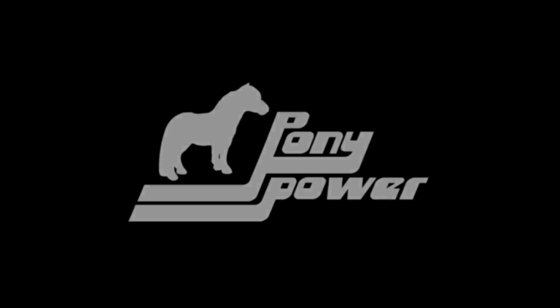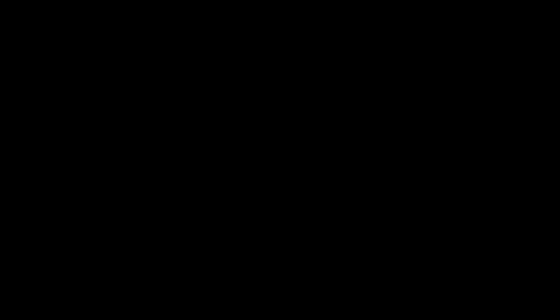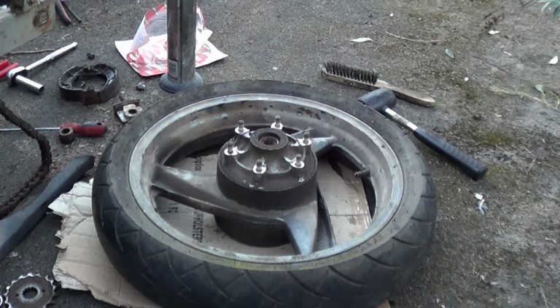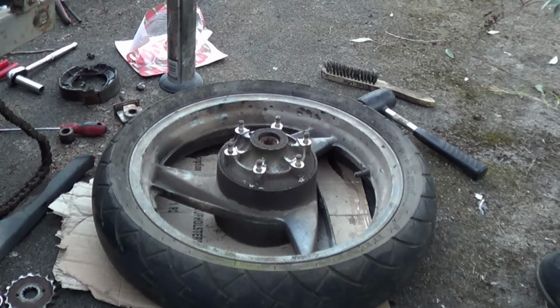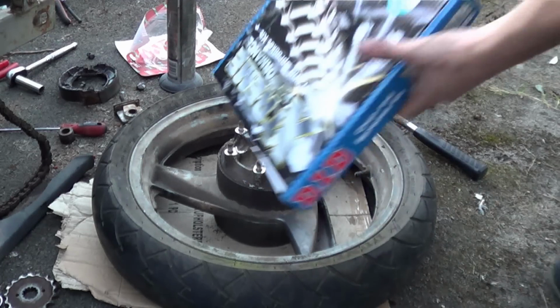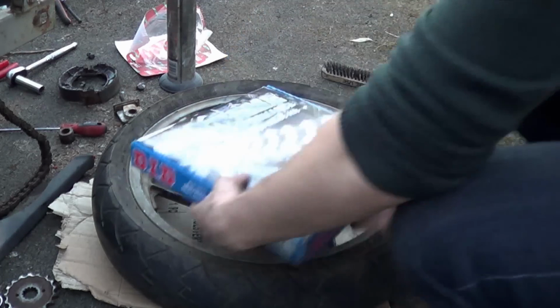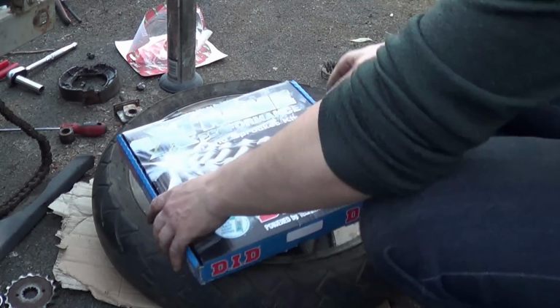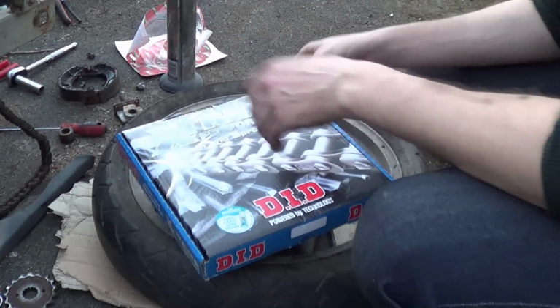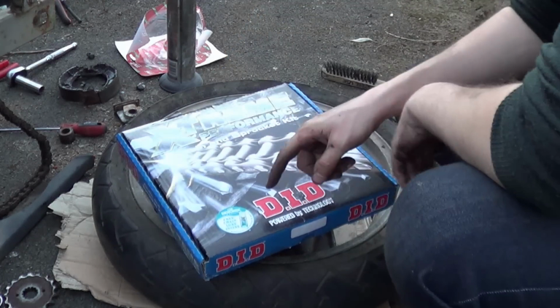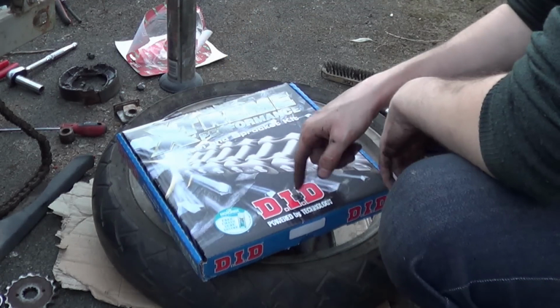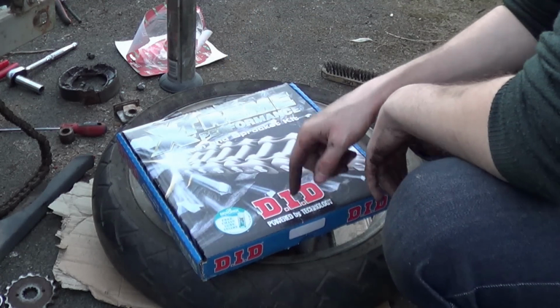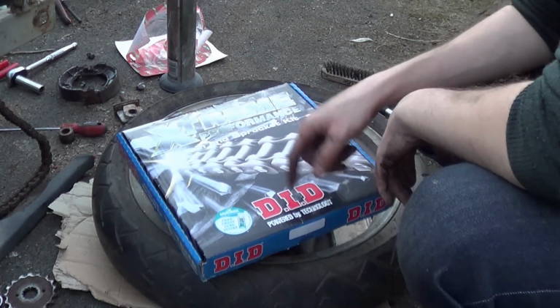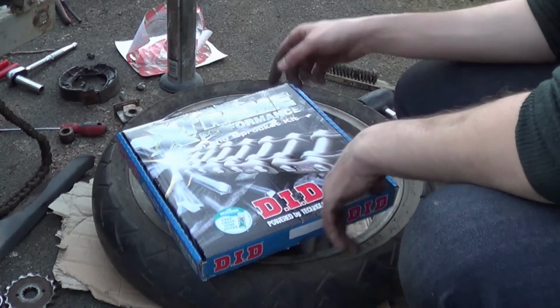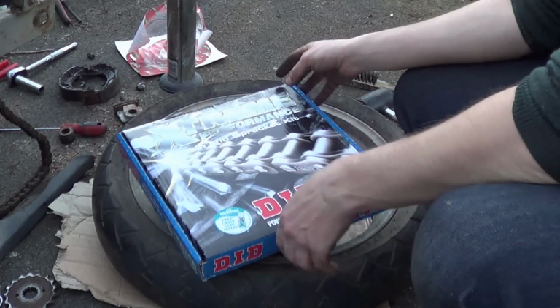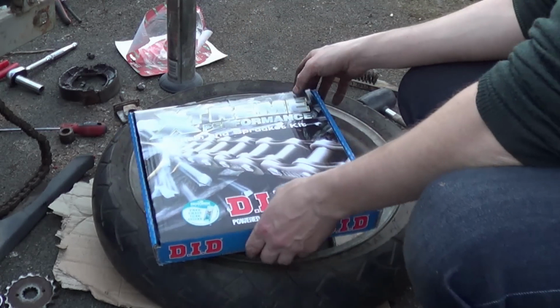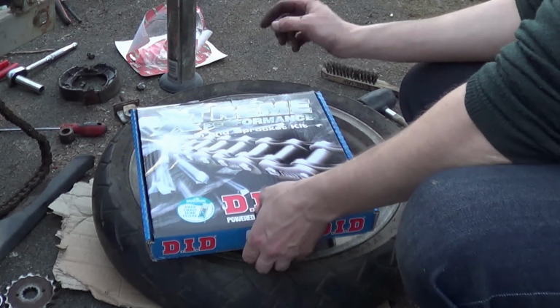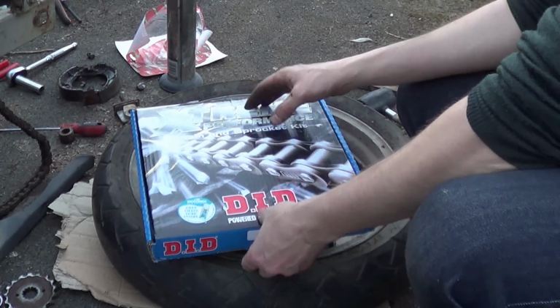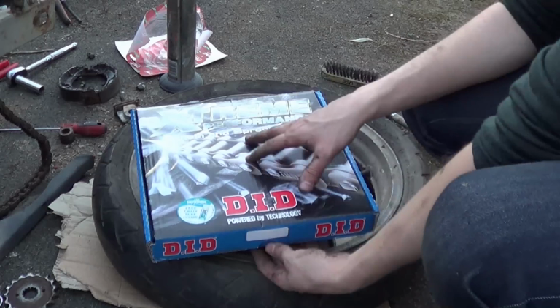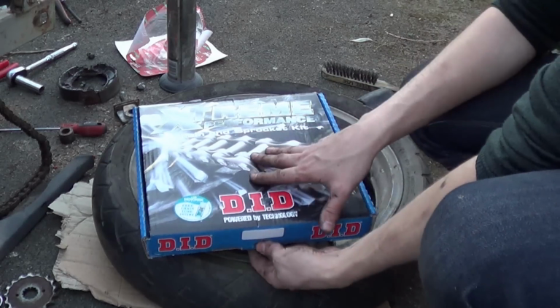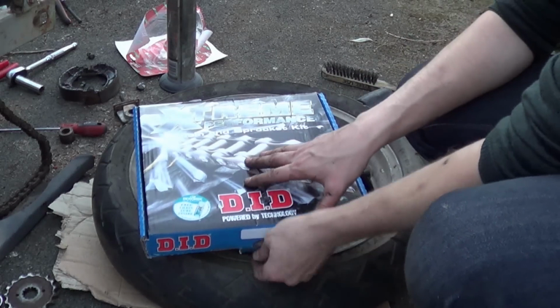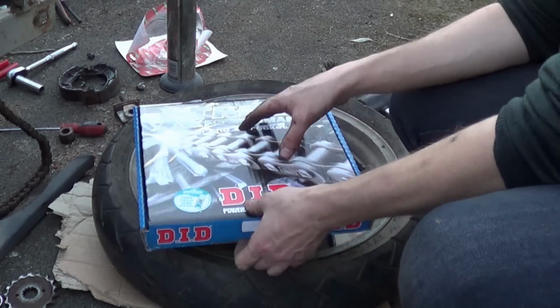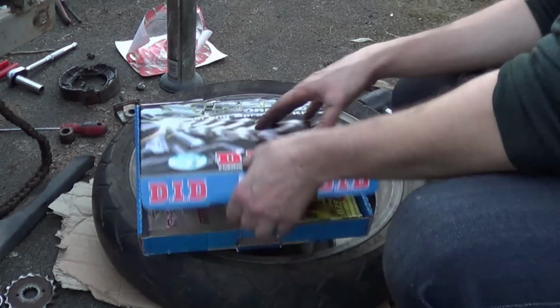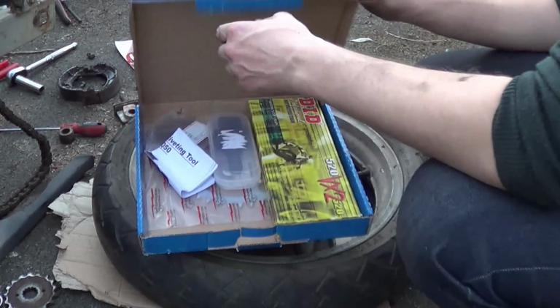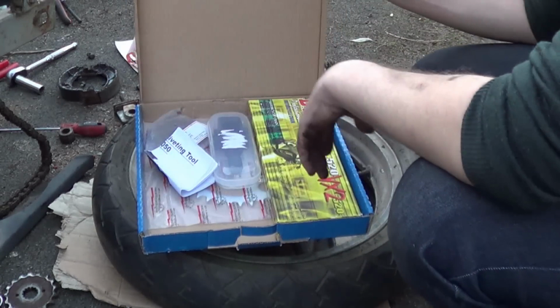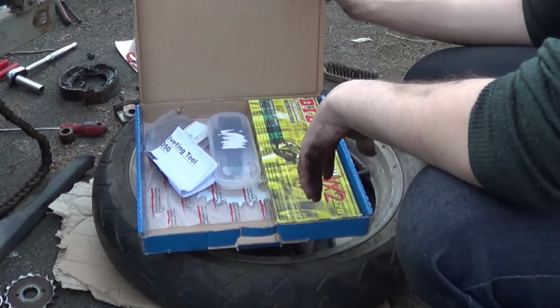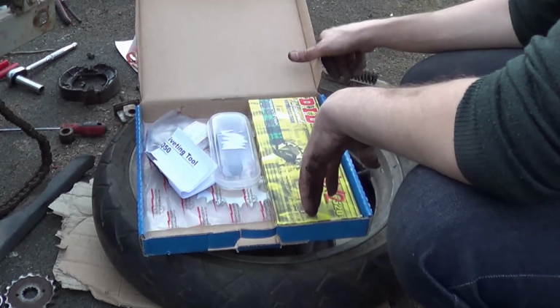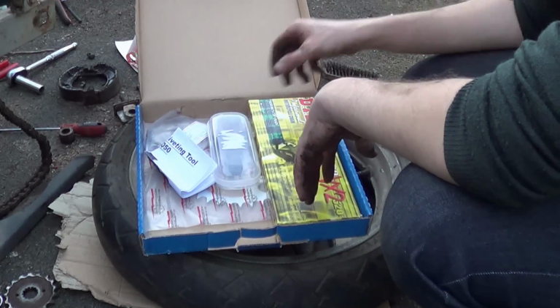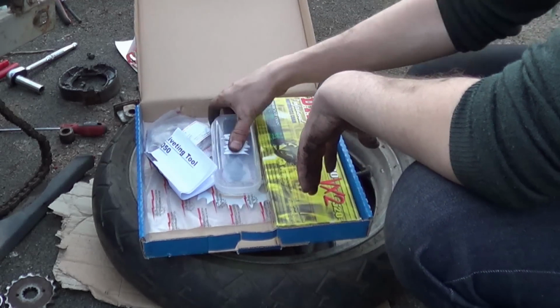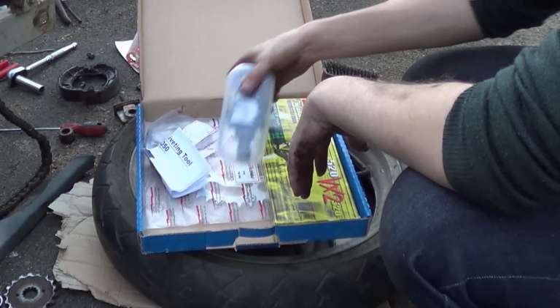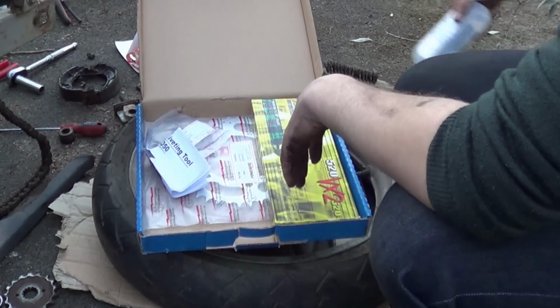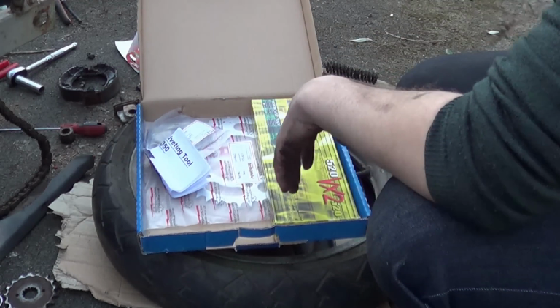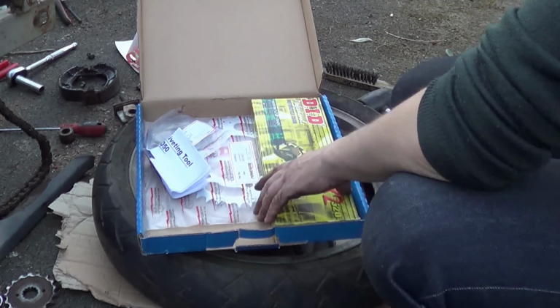So the kit I got was a DID kit for this bike, and it came in a lovely pizza box. We'll put that to one side for a minute.